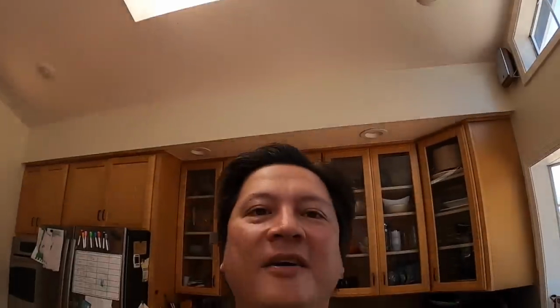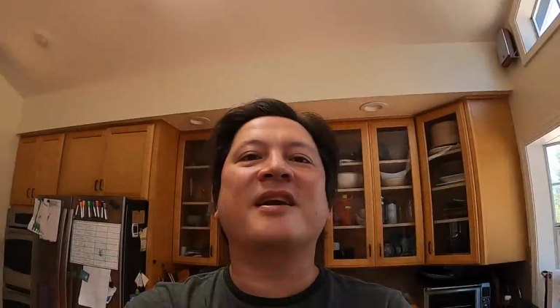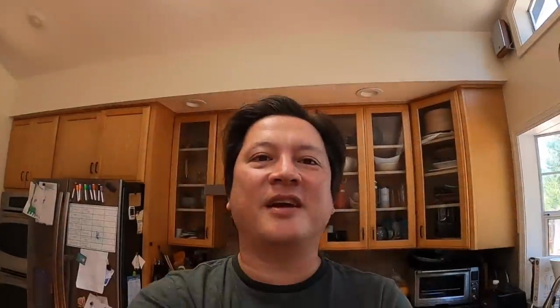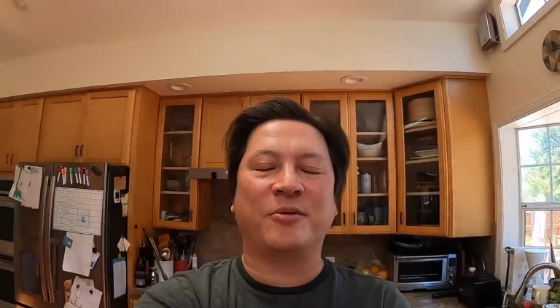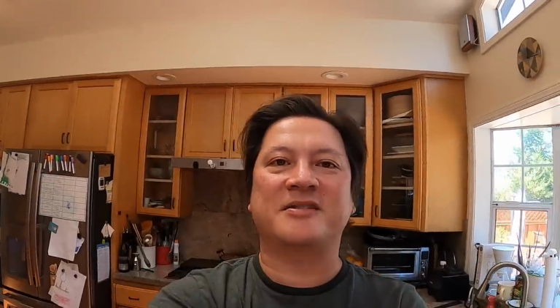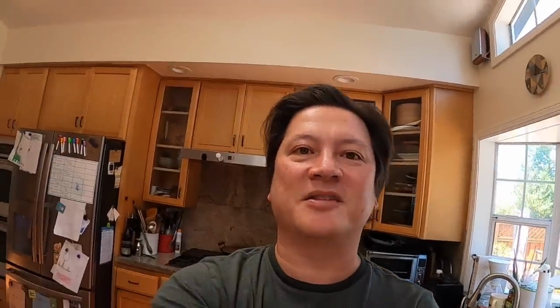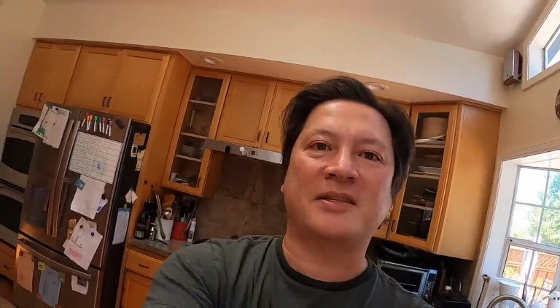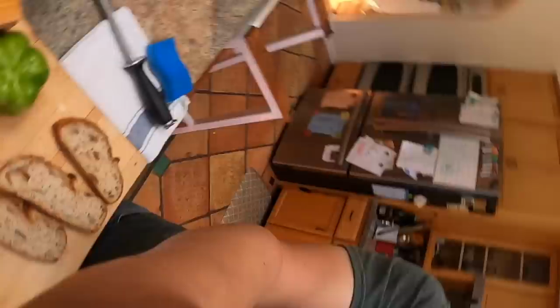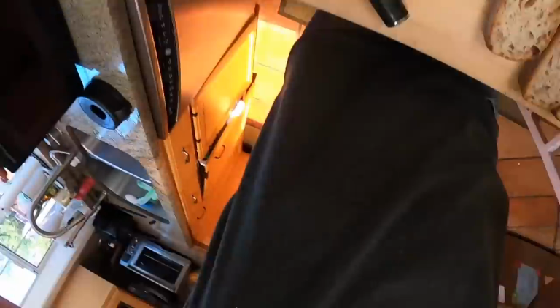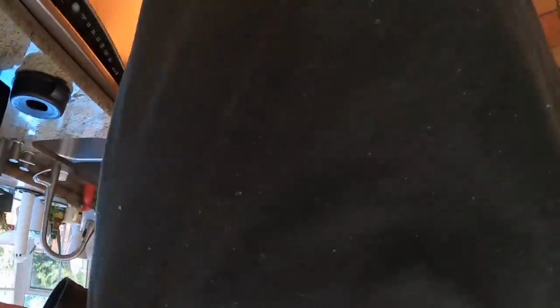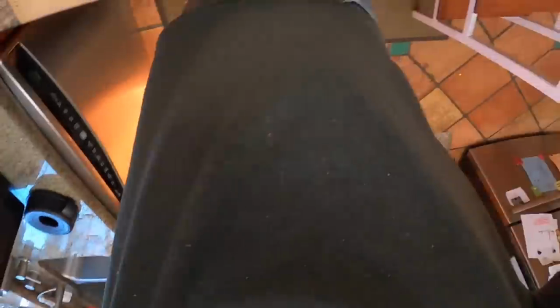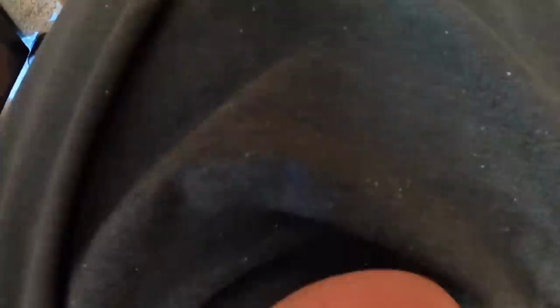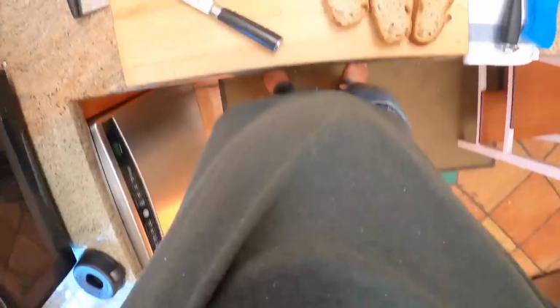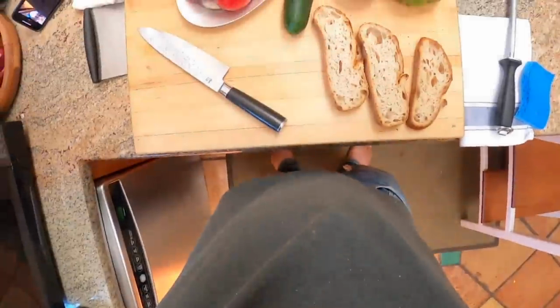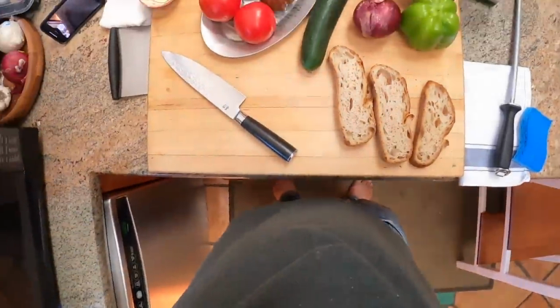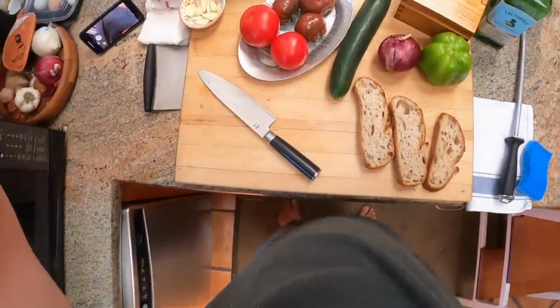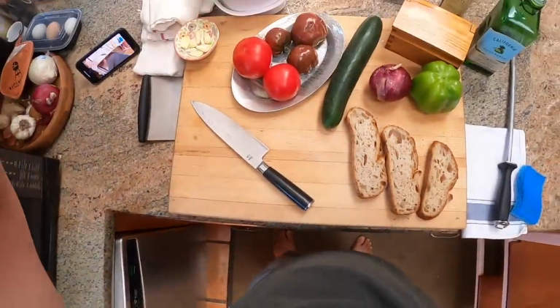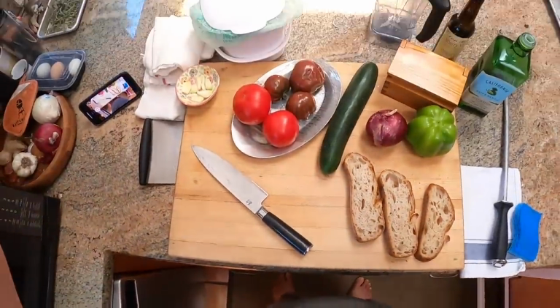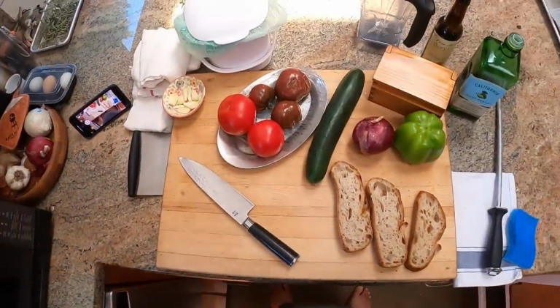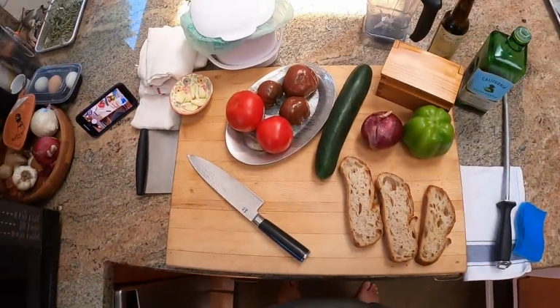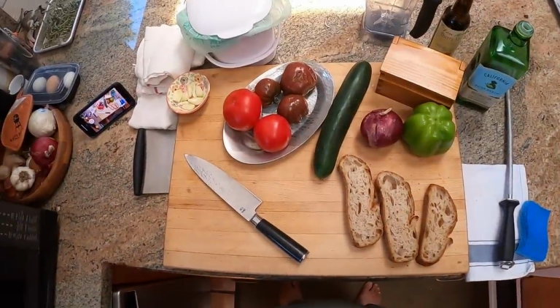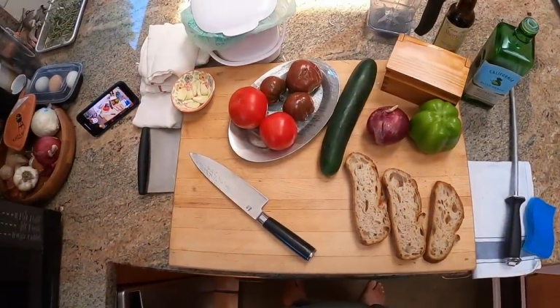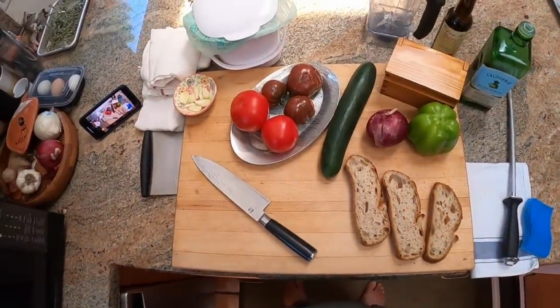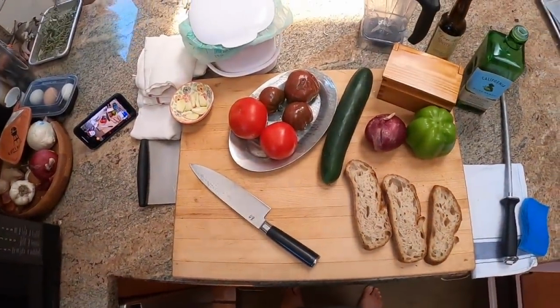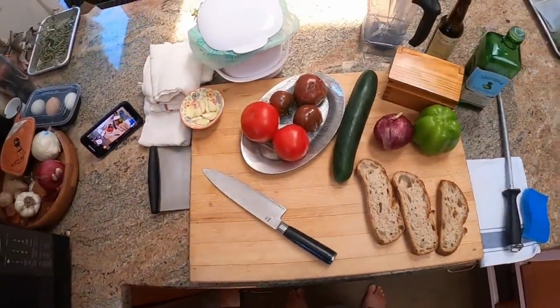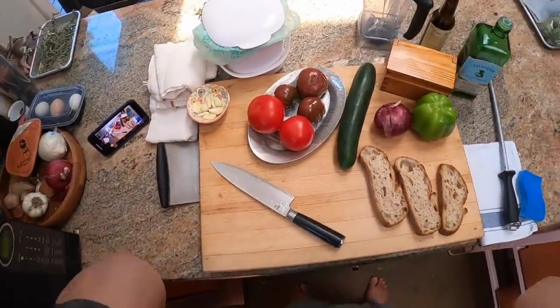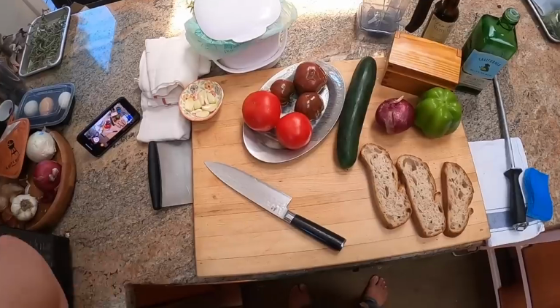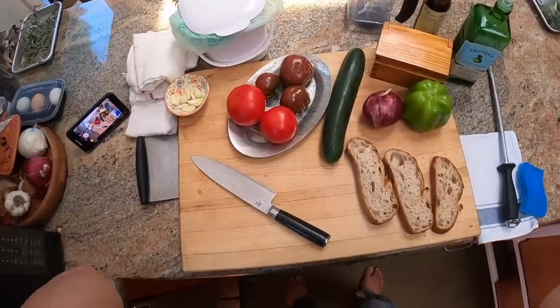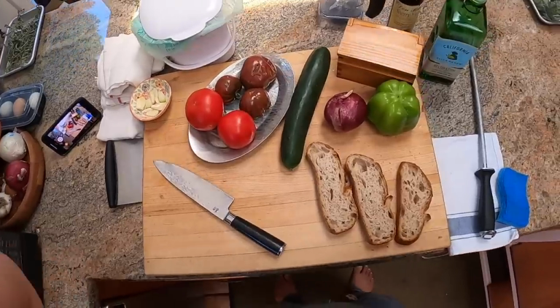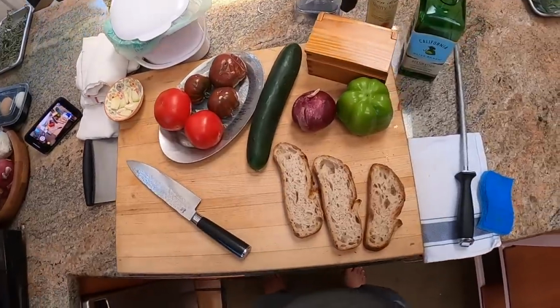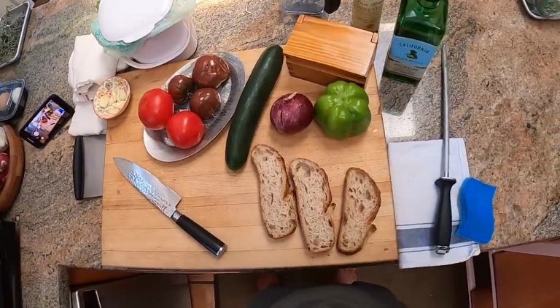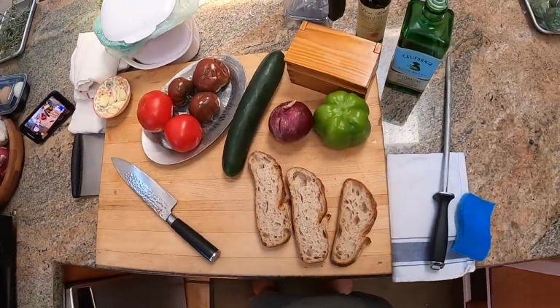Hey everyone, it's Kenji and today we're making some gazpacho. We're making Andalusian gazpacho. There are many different types of gazpacho, but this is sort of the classic — it's tomato soup served ice cold, as Lisa Simpson says.